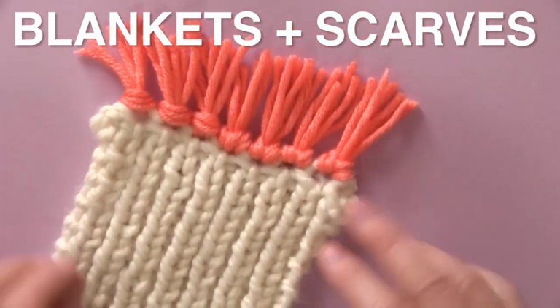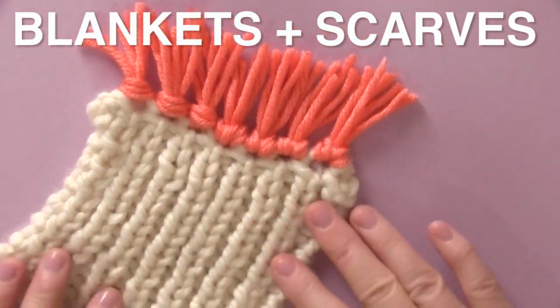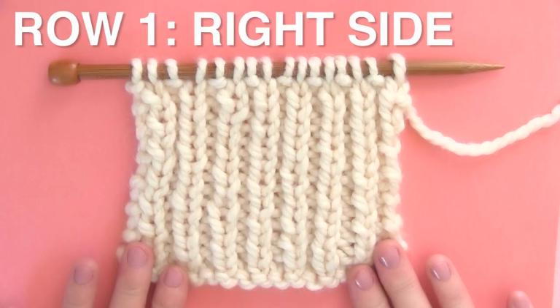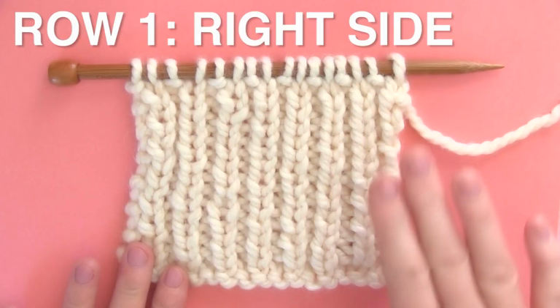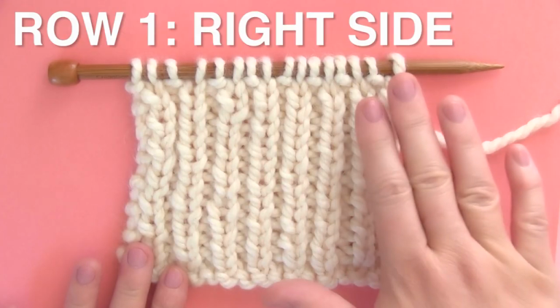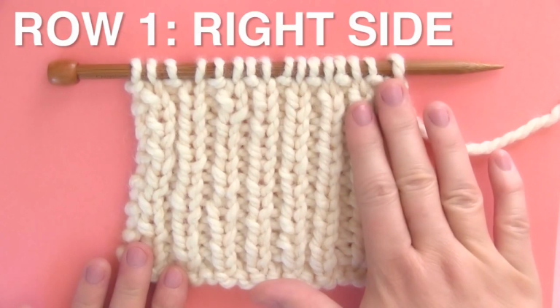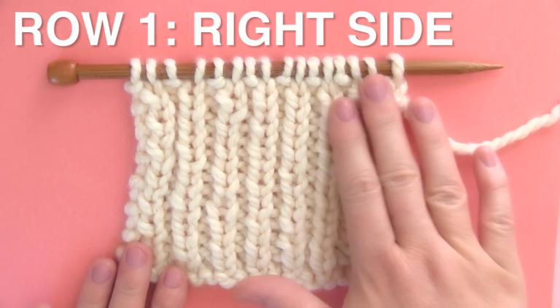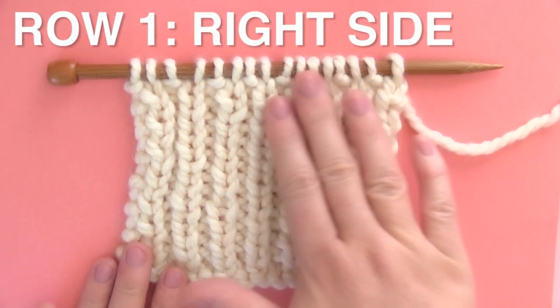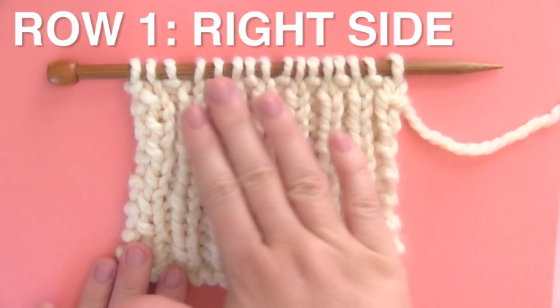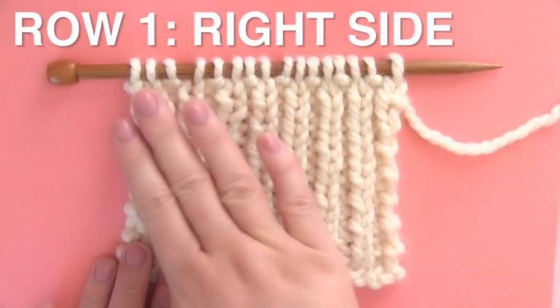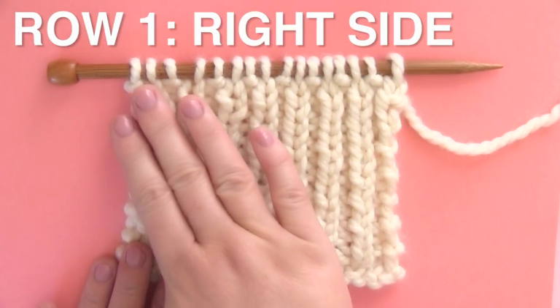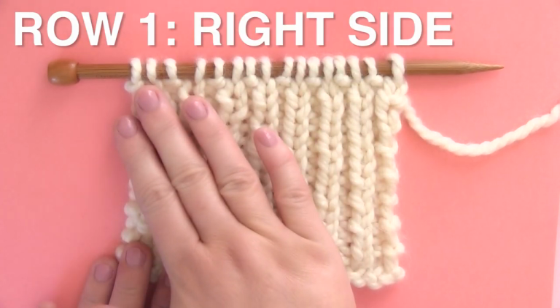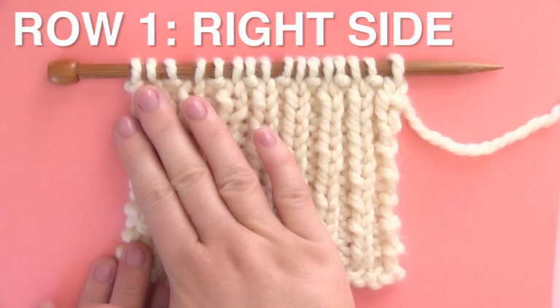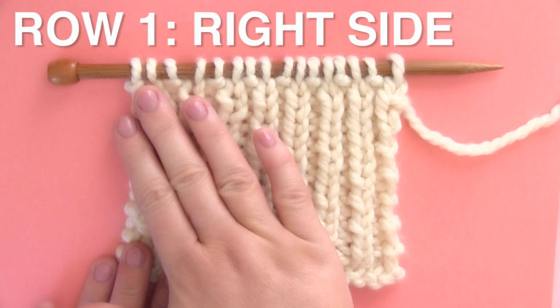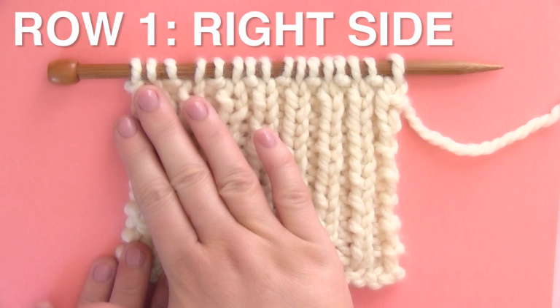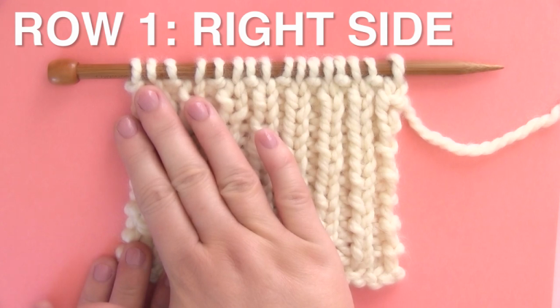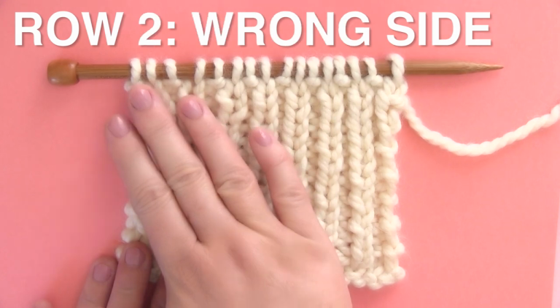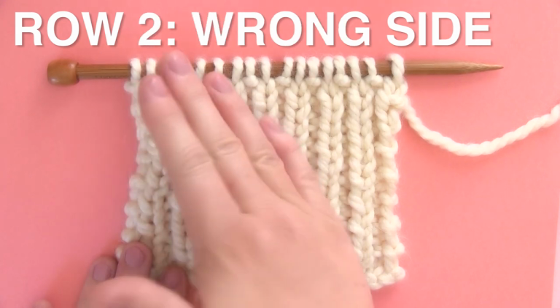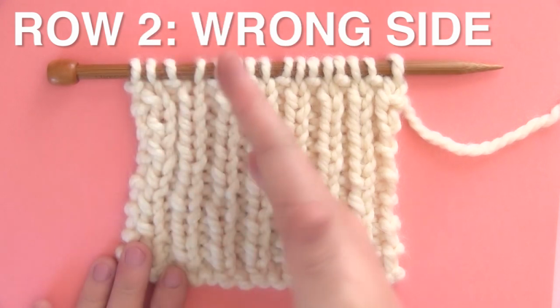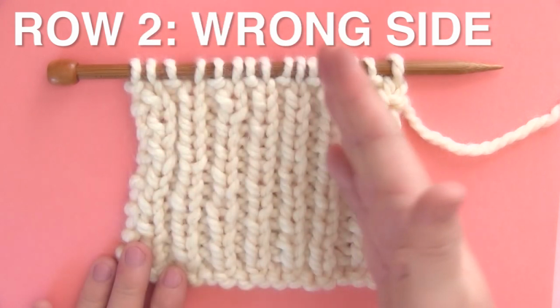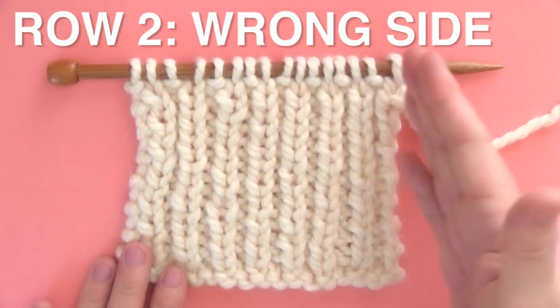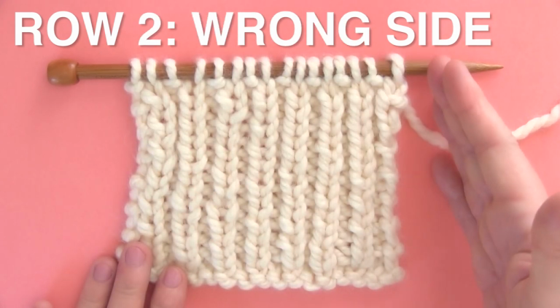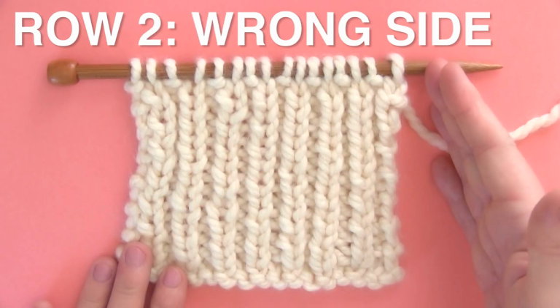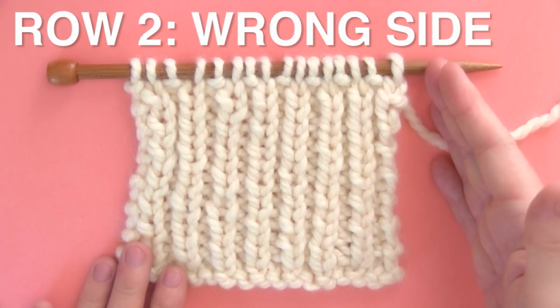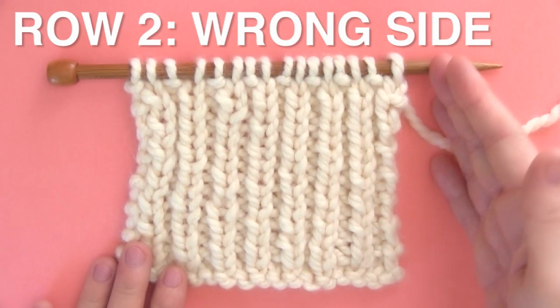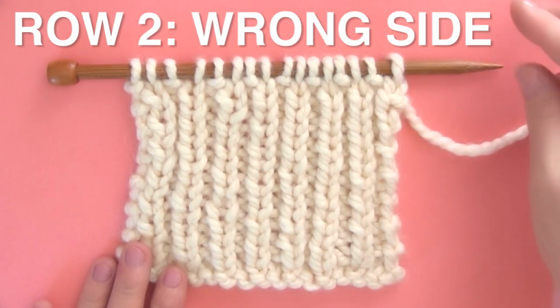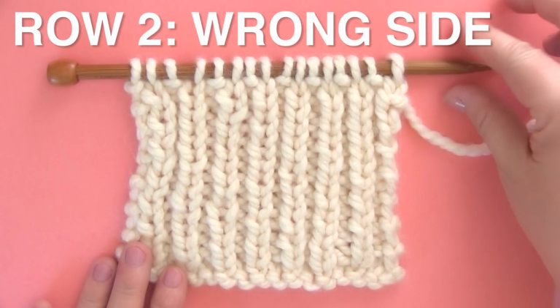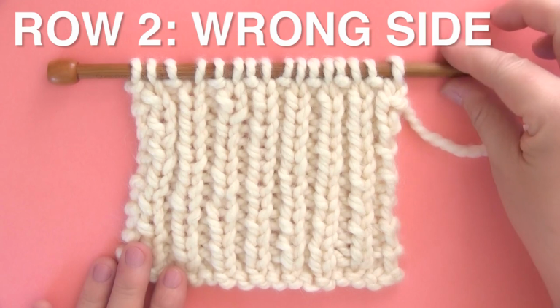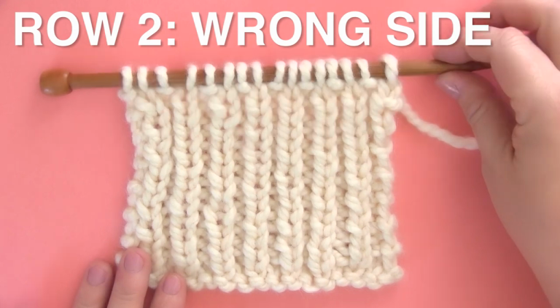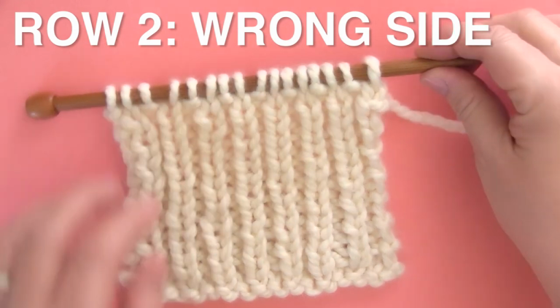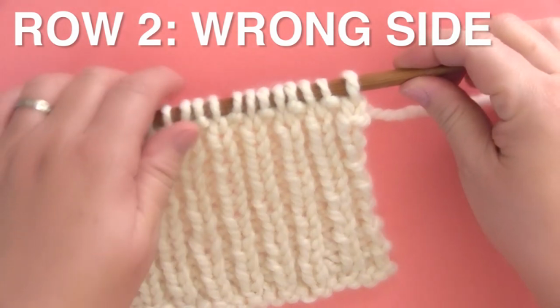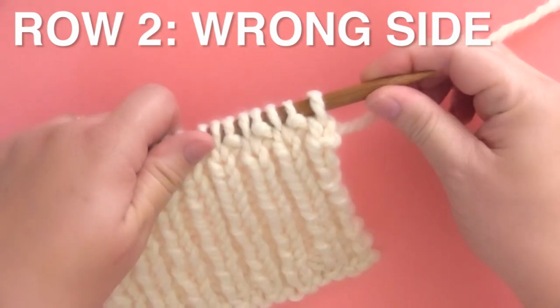And with this technique, we're actually beginning on the front side of our work and we are going to turn it and finish the bind off on the wrong side of our work. So let's get started.